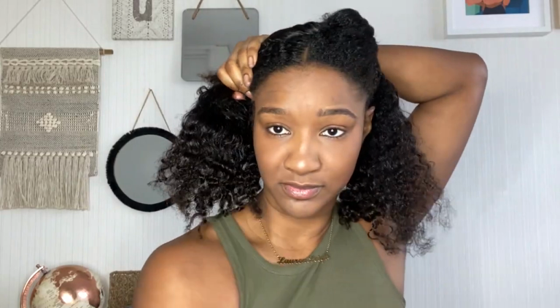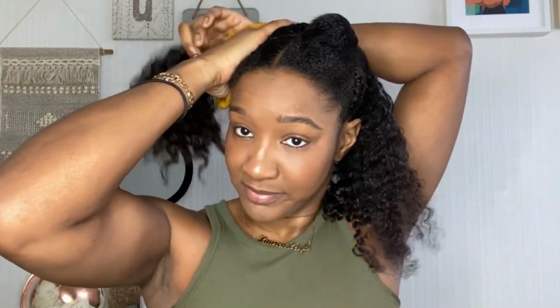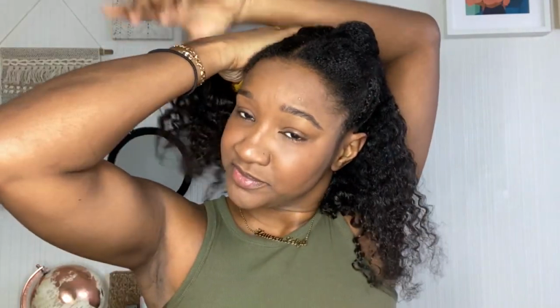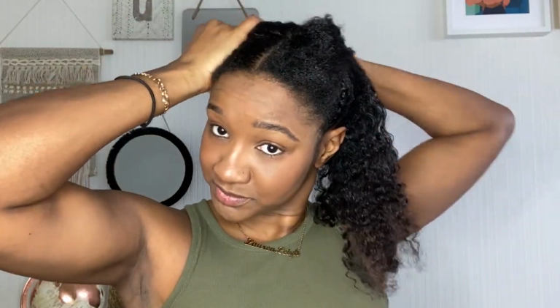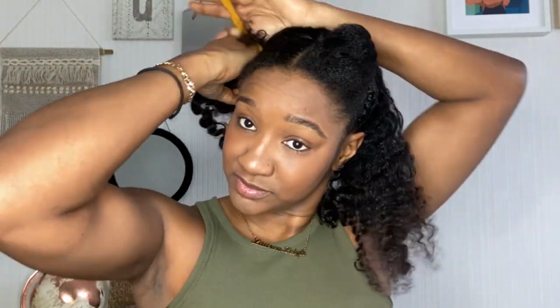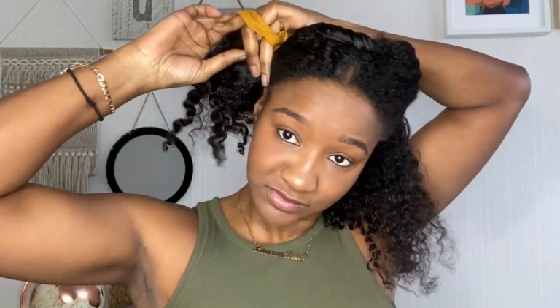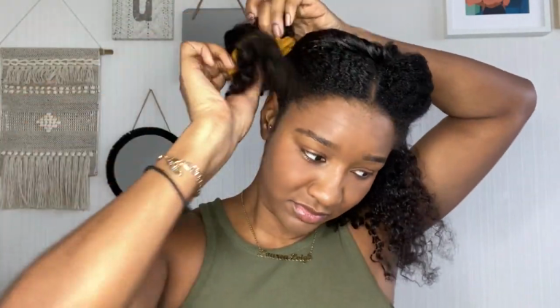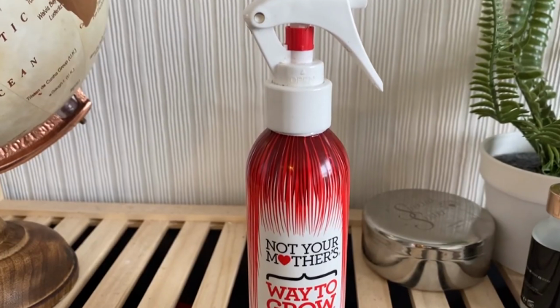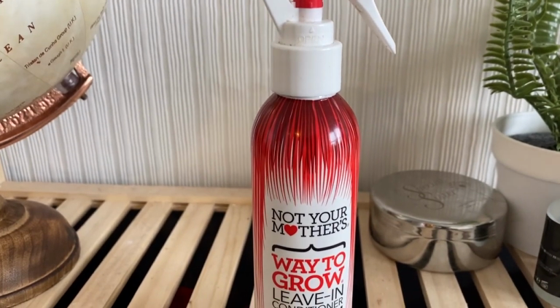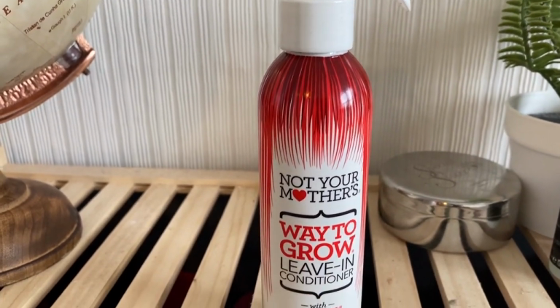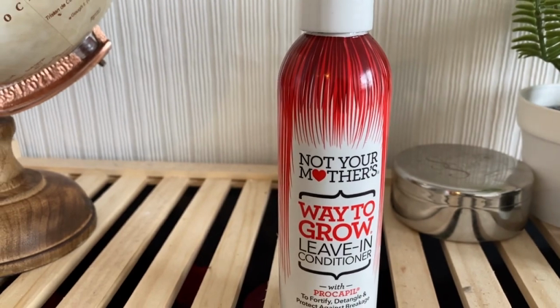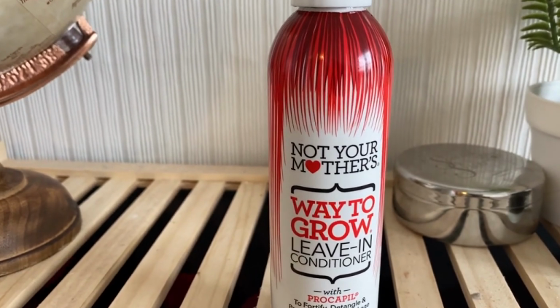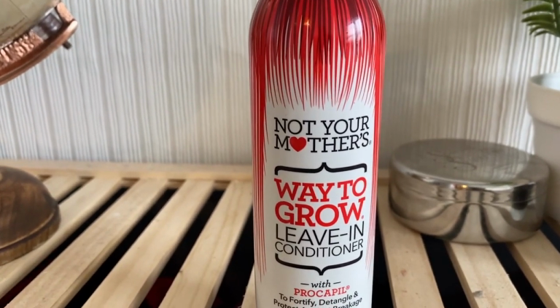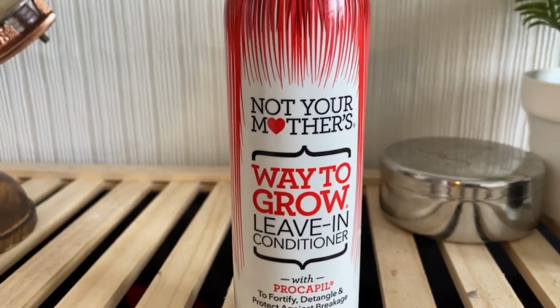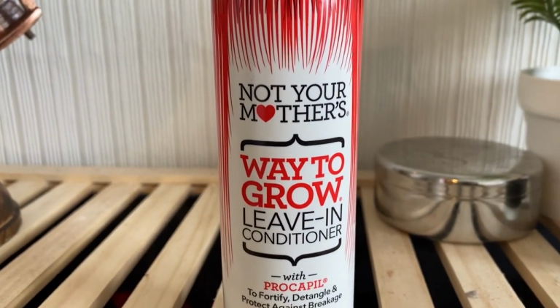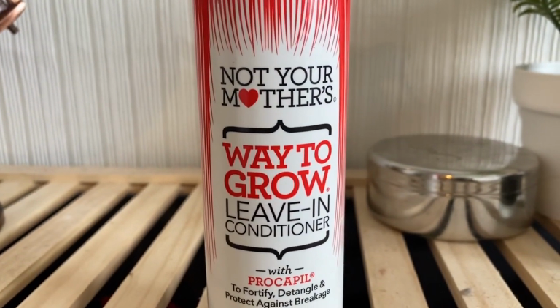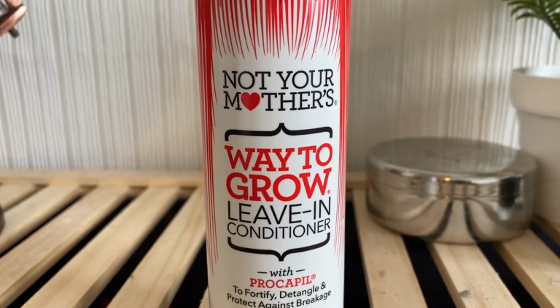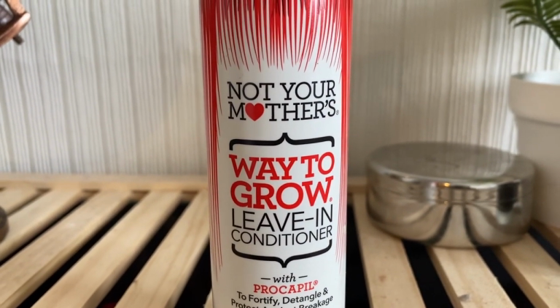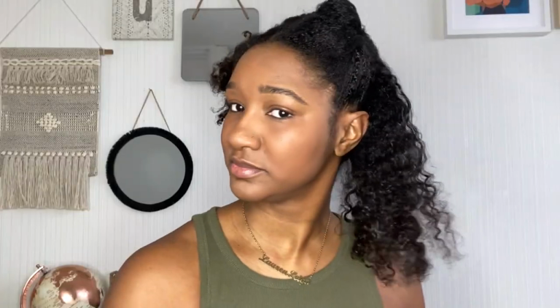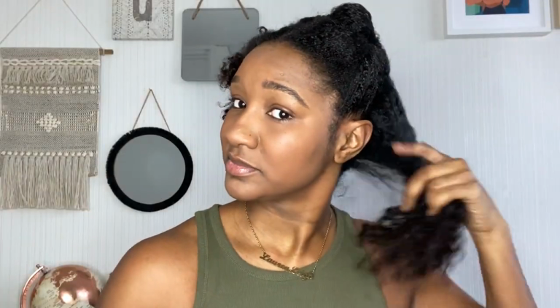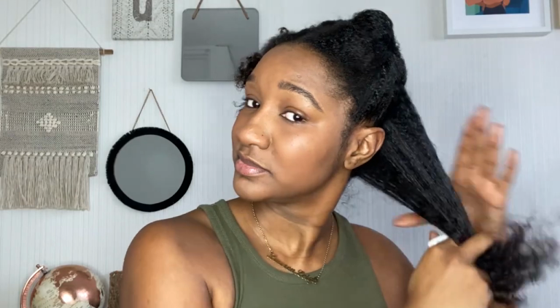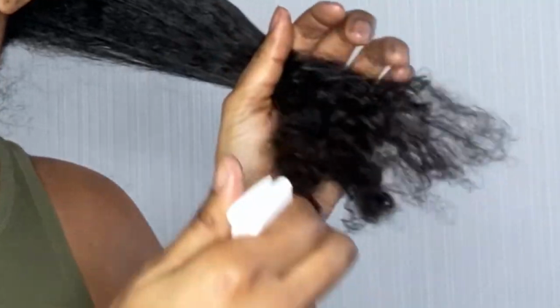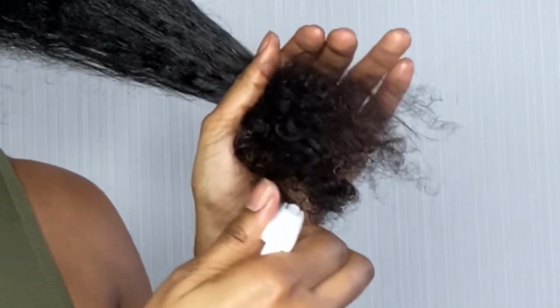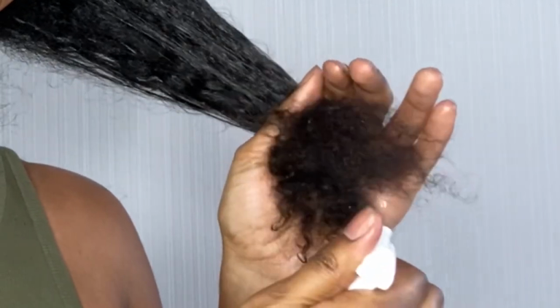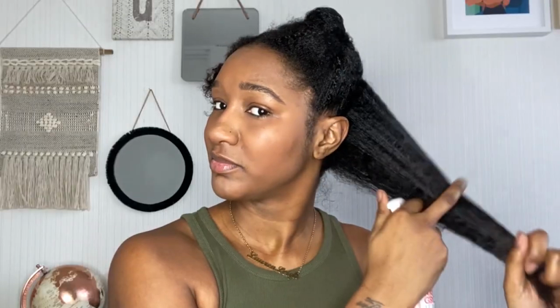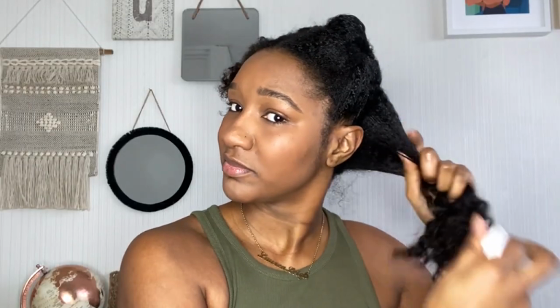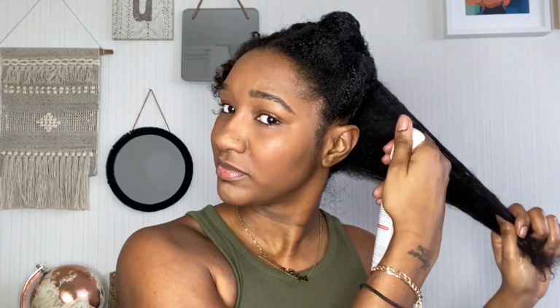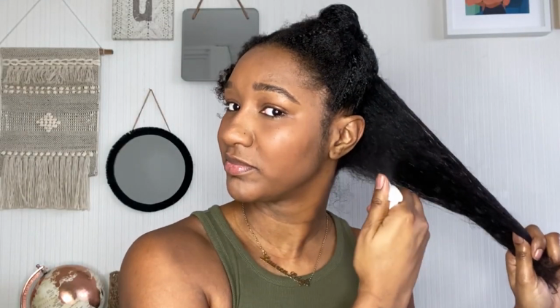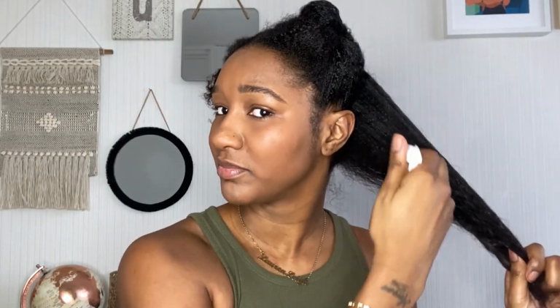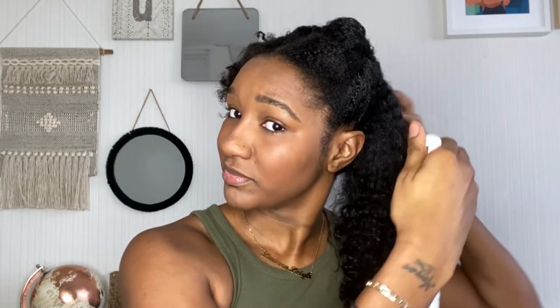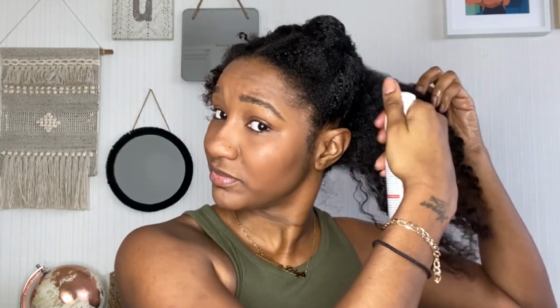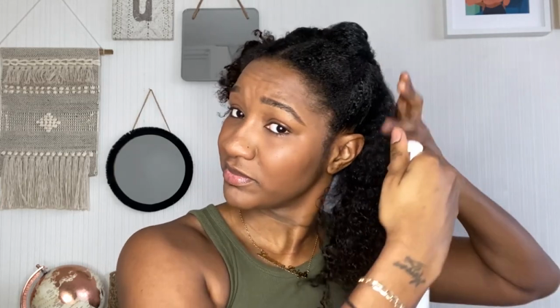I'm just sectioning my hair because it helps to work in smaller sections. Now I'm going to take my leave-in conditioner from Not Your Mother's just for added moisture, and I'm just going to spritz that throughout my hair, starting with my ends and working my way up to the roots.